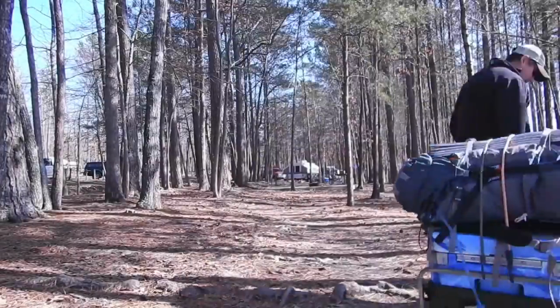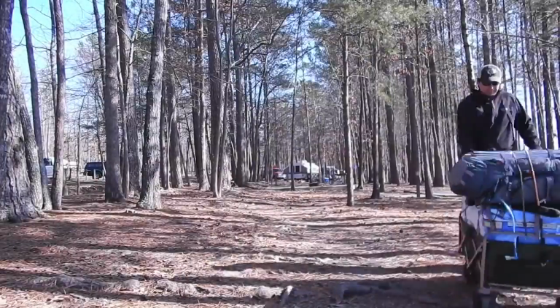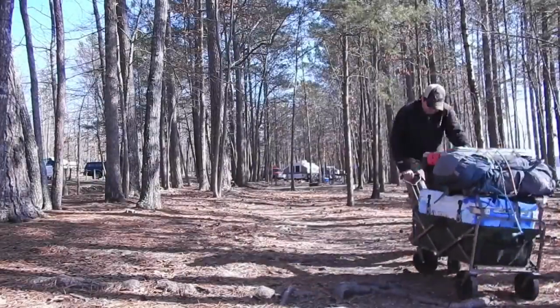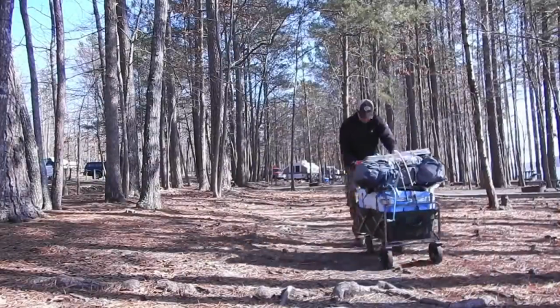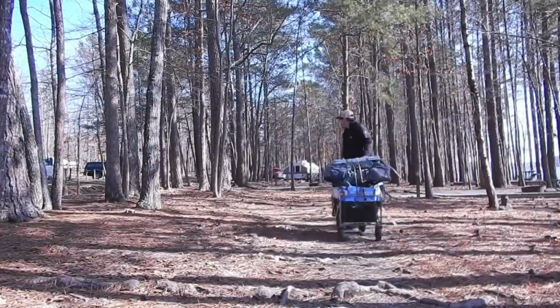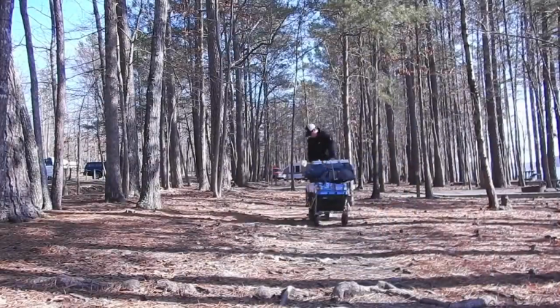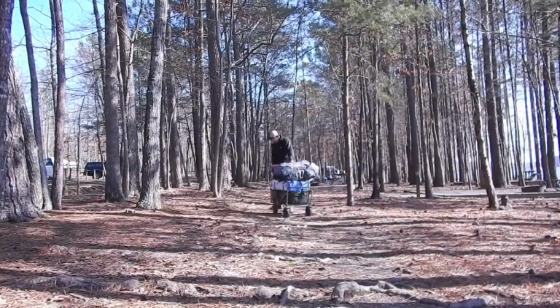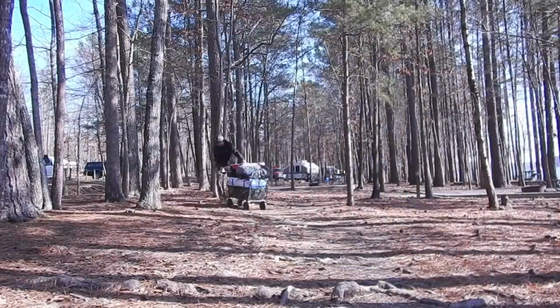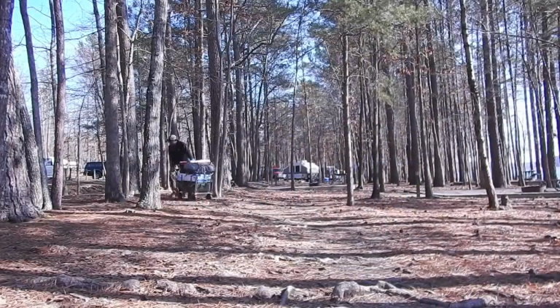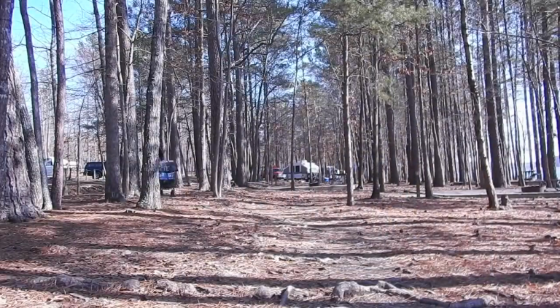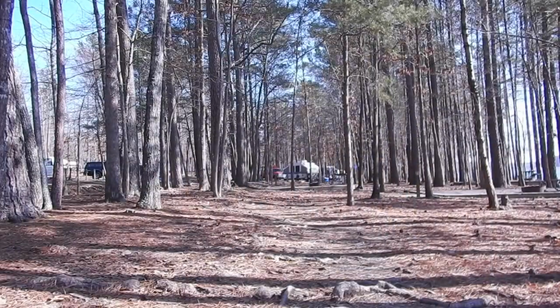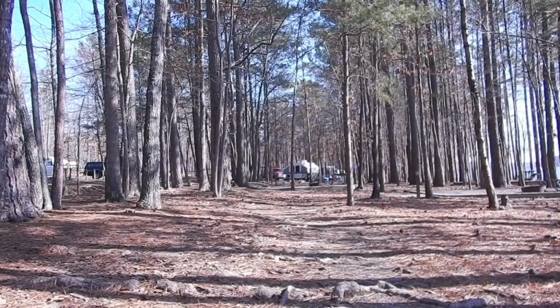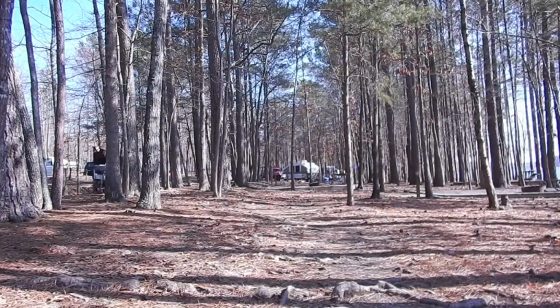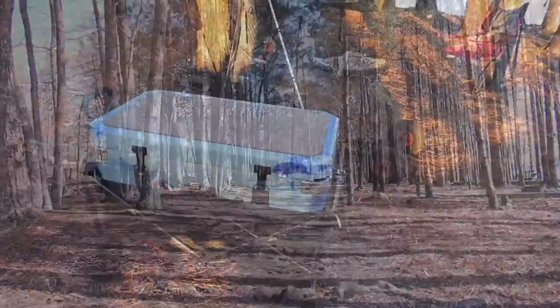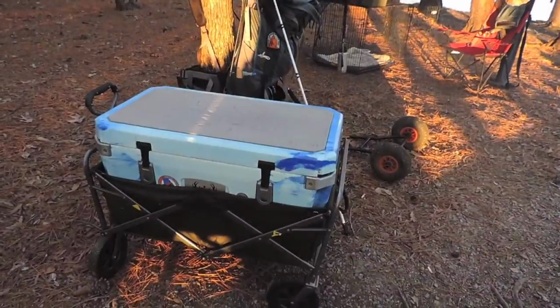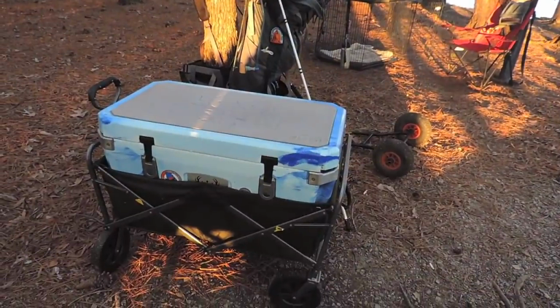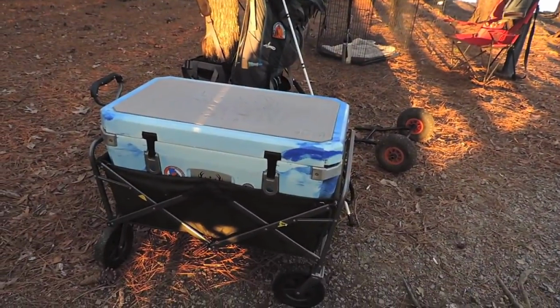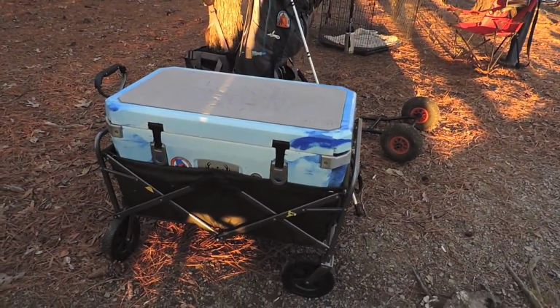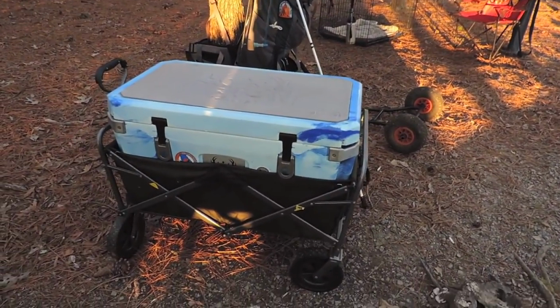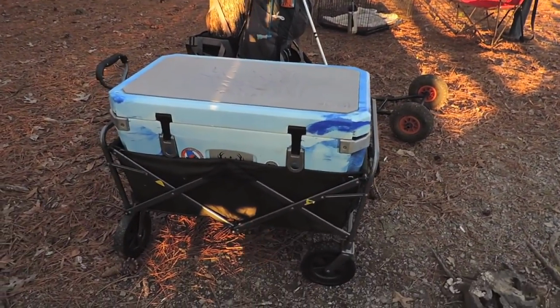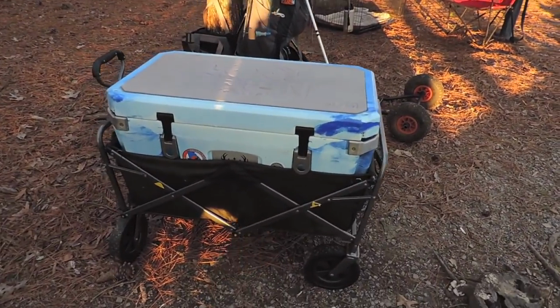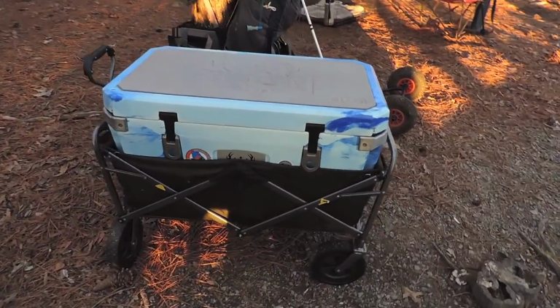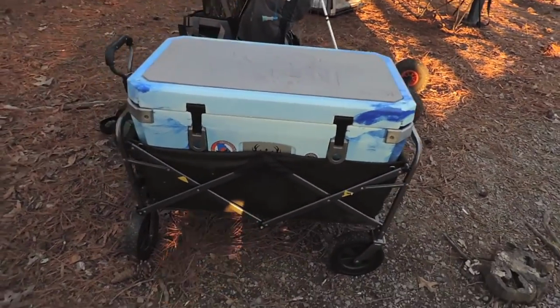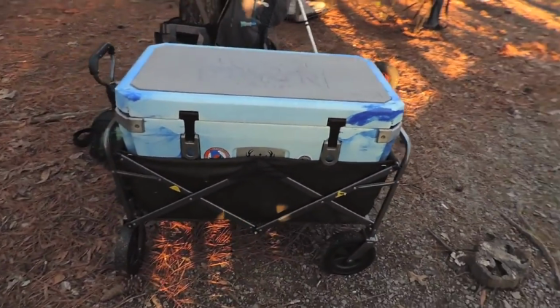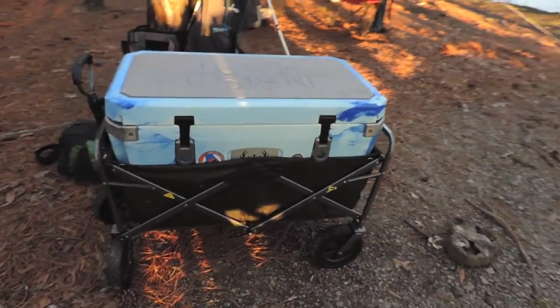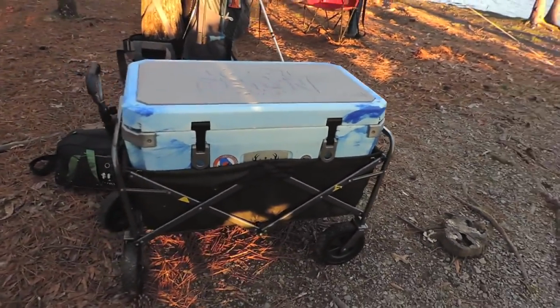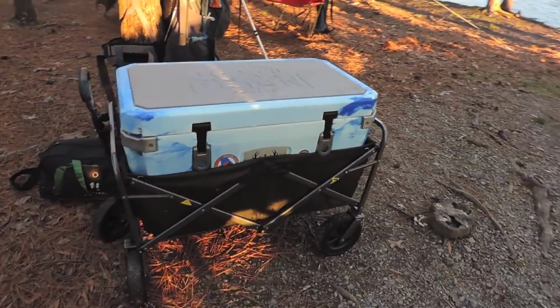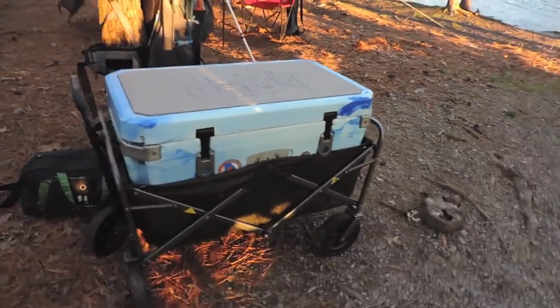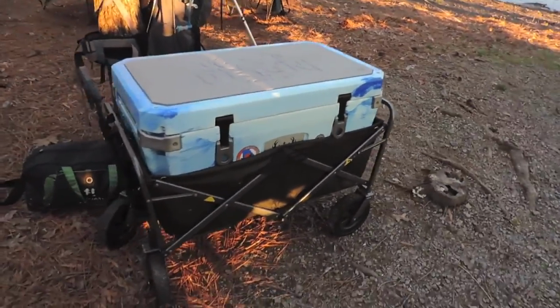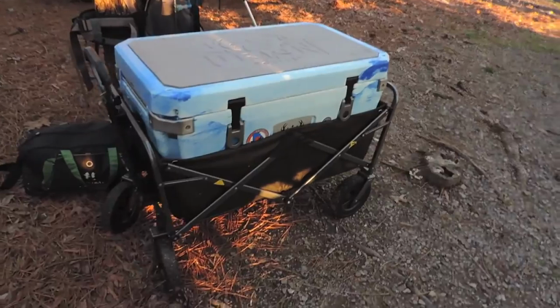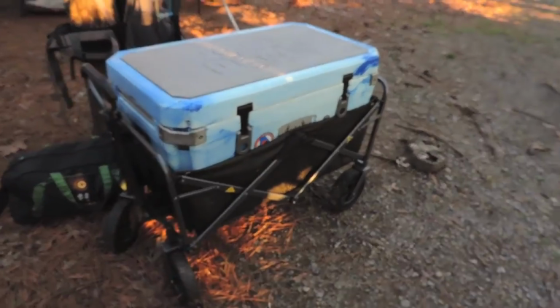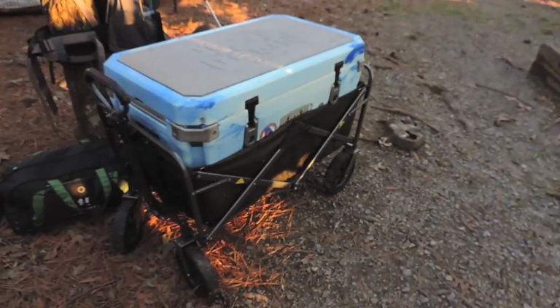What's up folks, how we doing? Thanks for checking out the video. In this one I just want to show you my solution for moving around some of these big roto-molded coolers that we're all getting into these days.